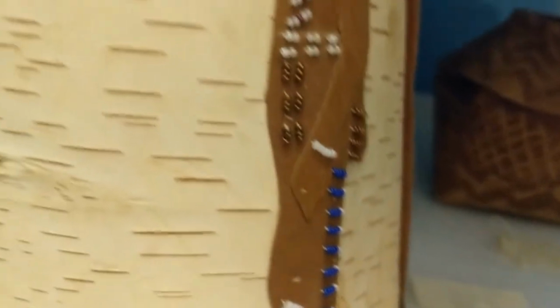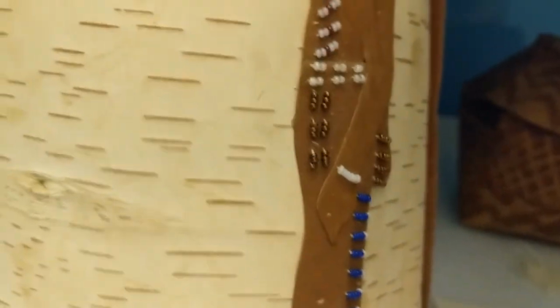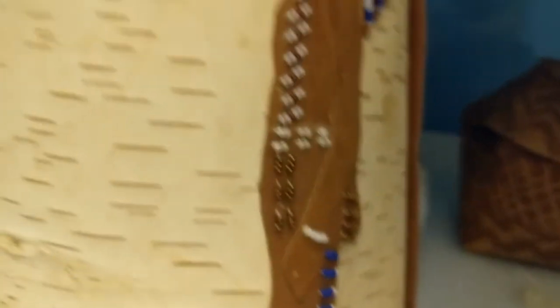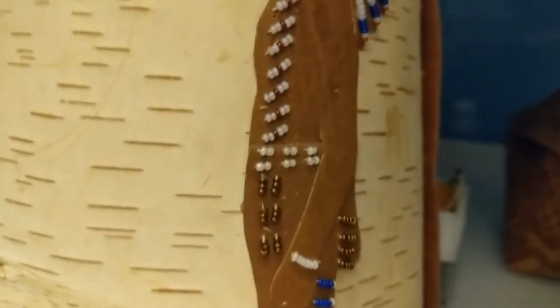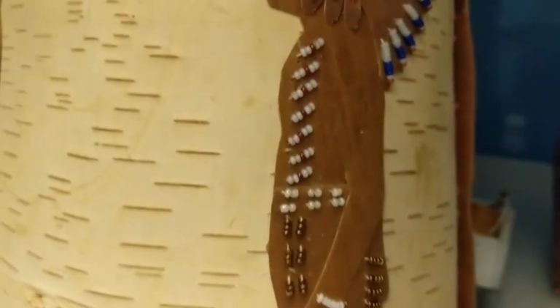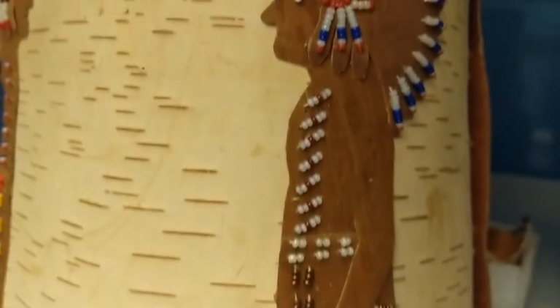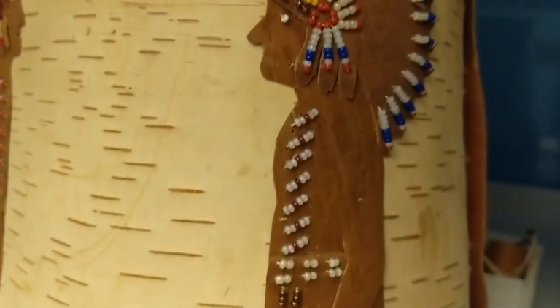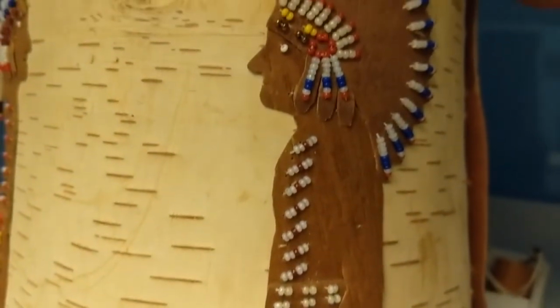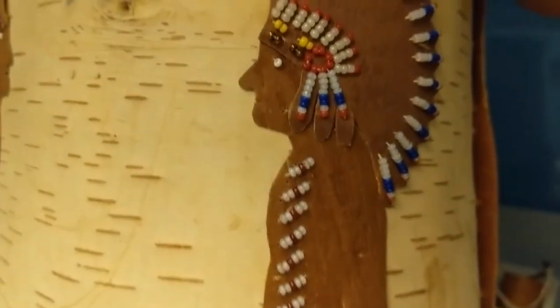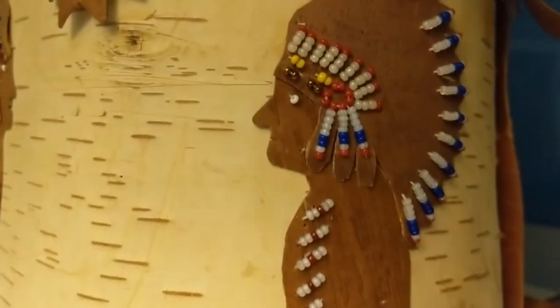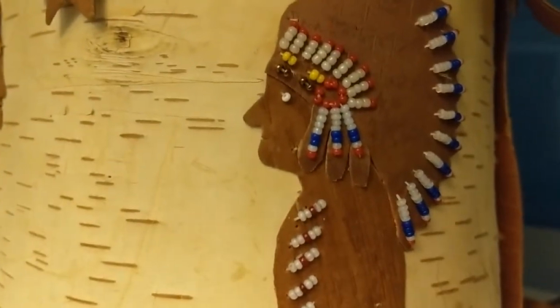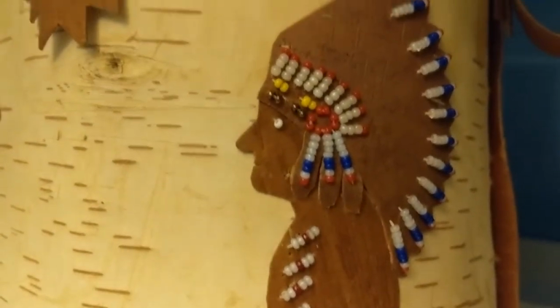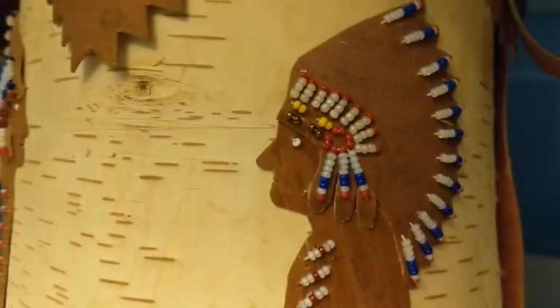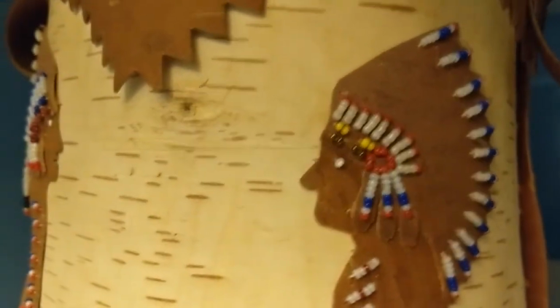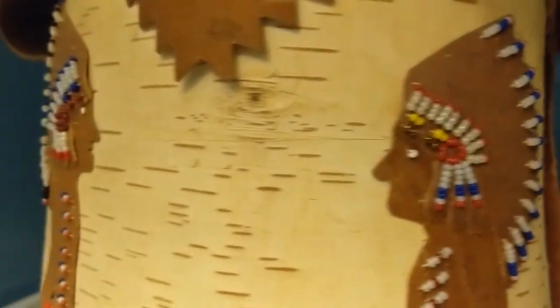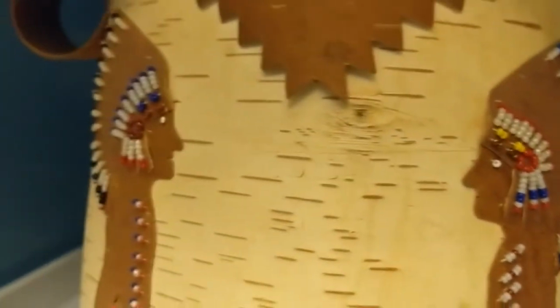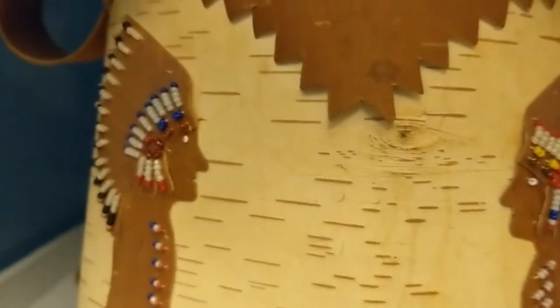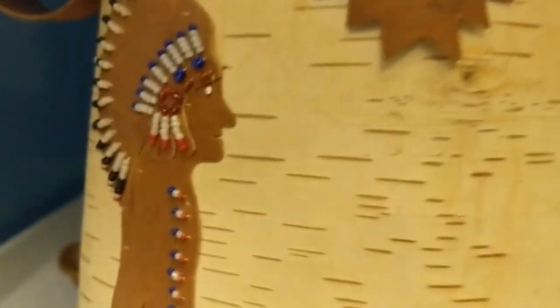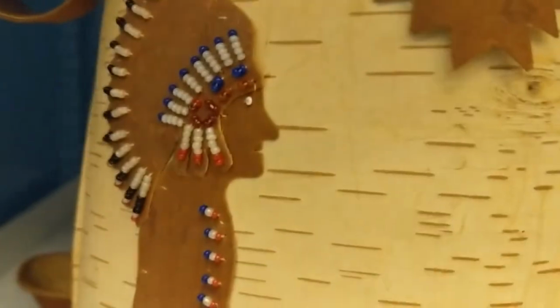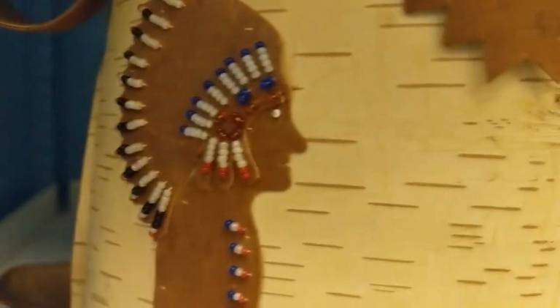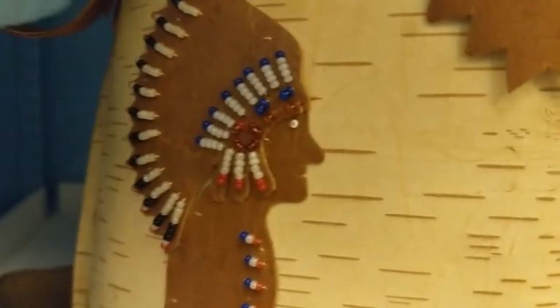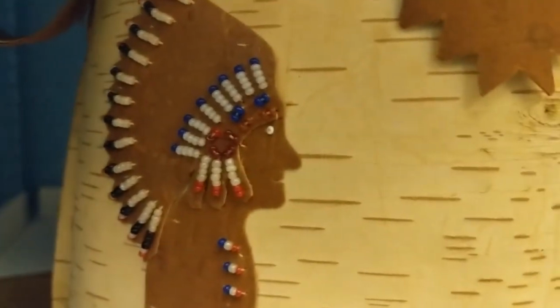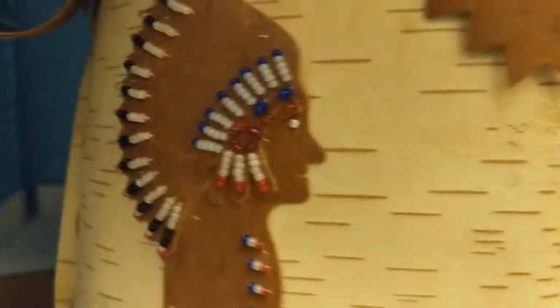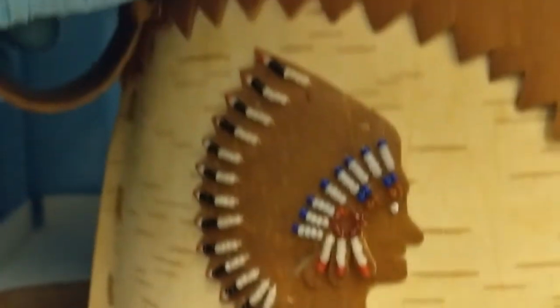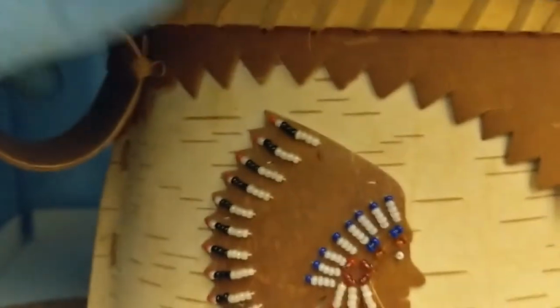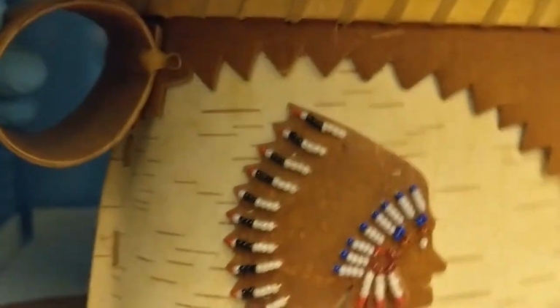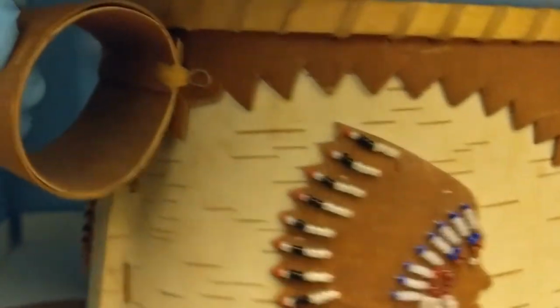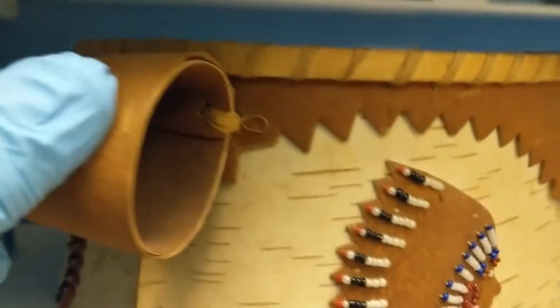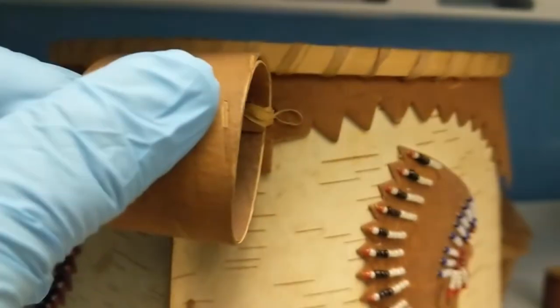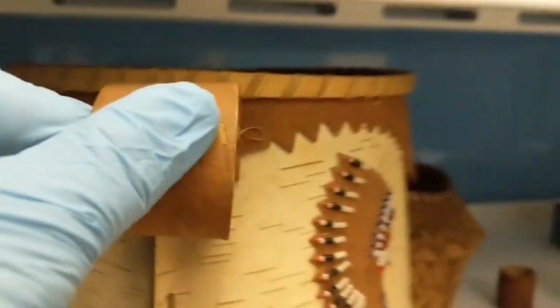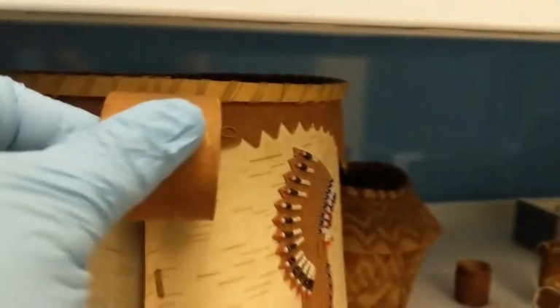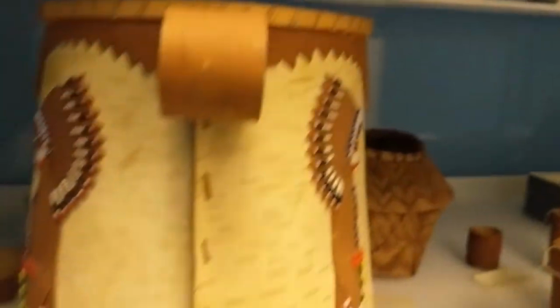The beading is a unique feature because it's very challenging to bead on birch bark without cracking it. This basket is also a great example of applique birch bark work, which is a practice of using cut out pieces of bark and attaching them to other pieces of bark.